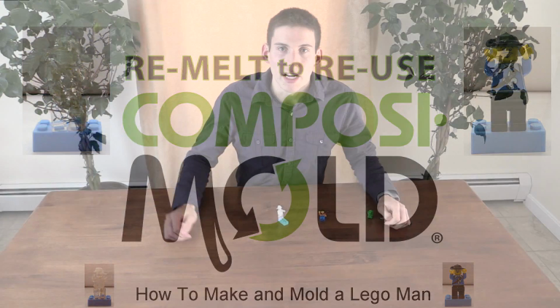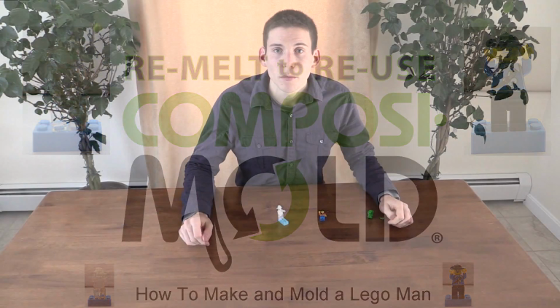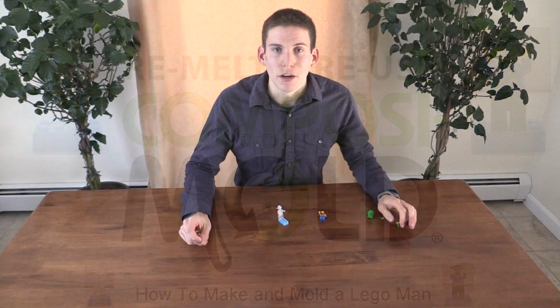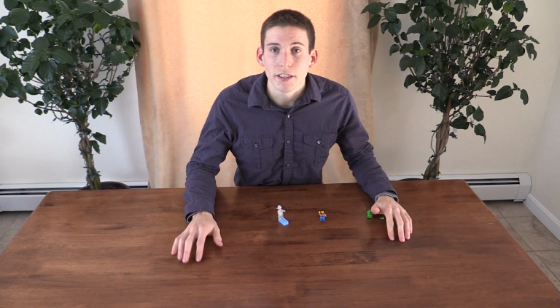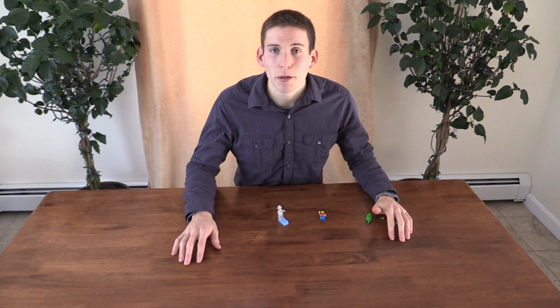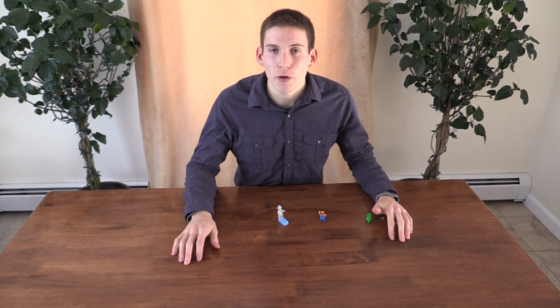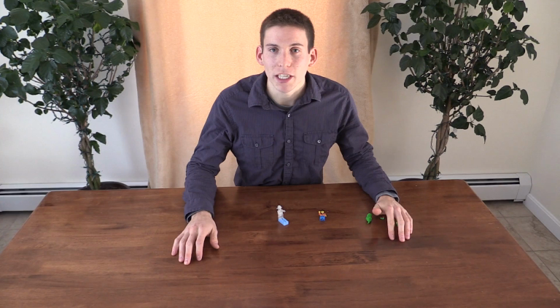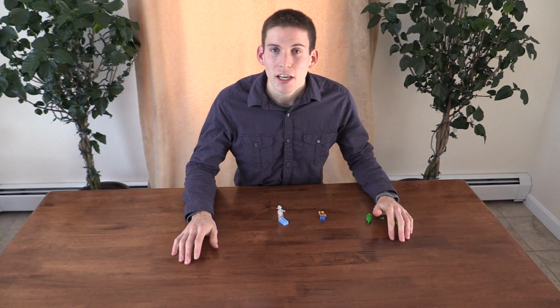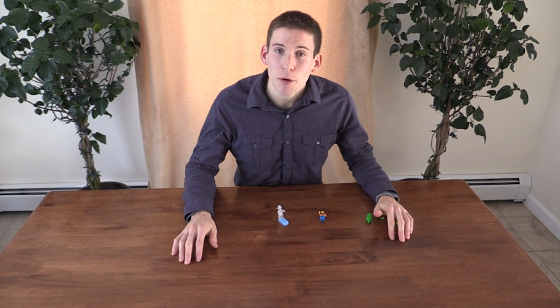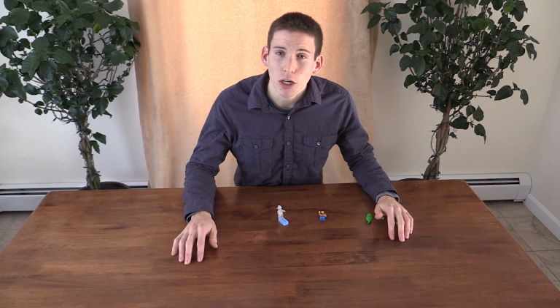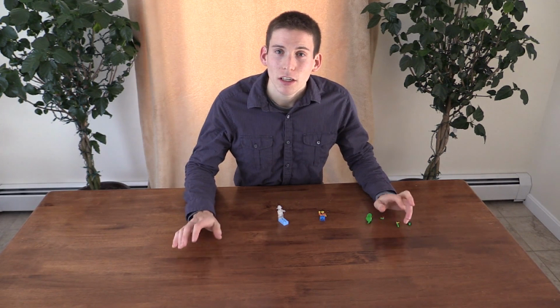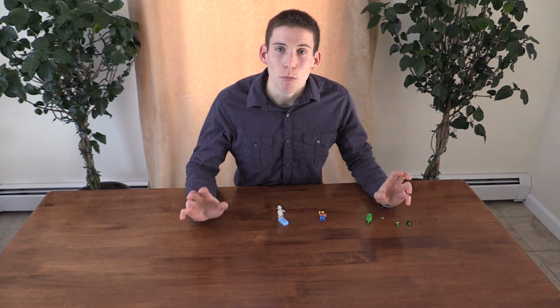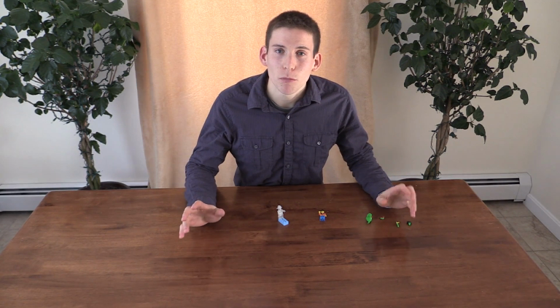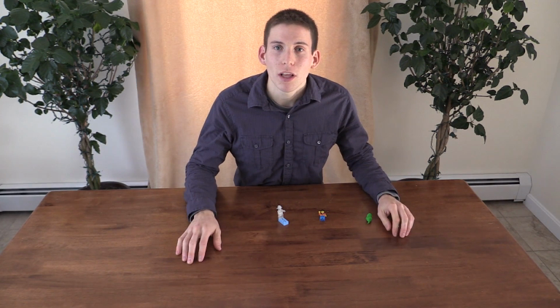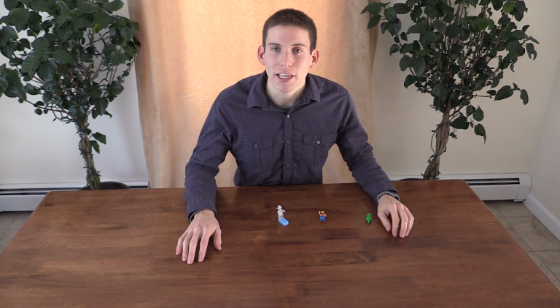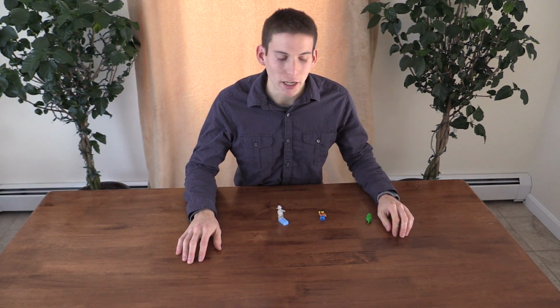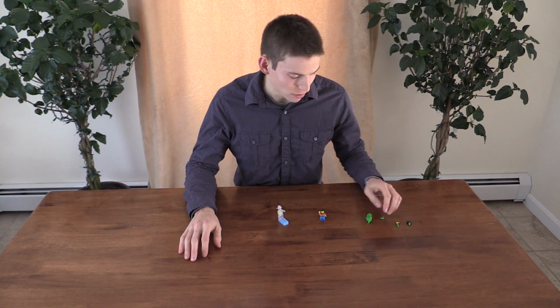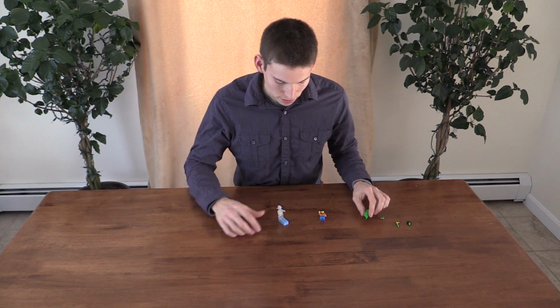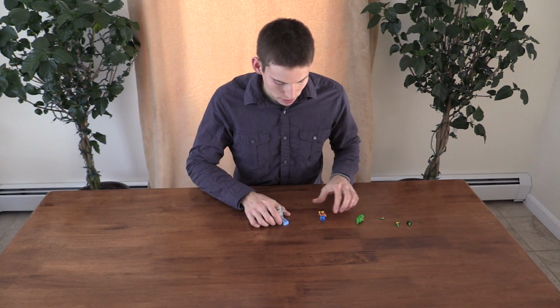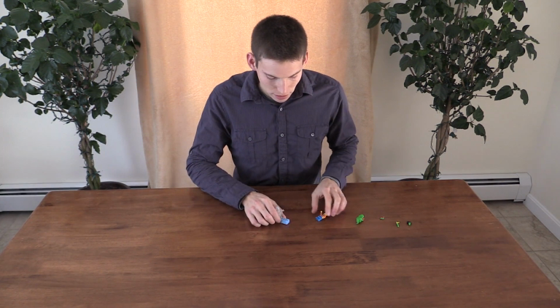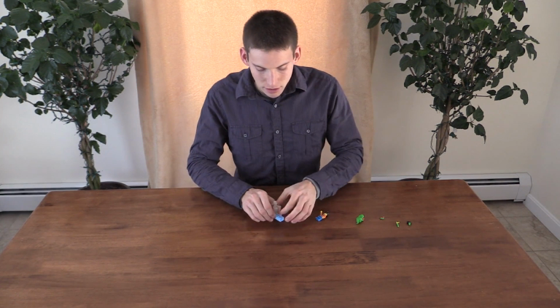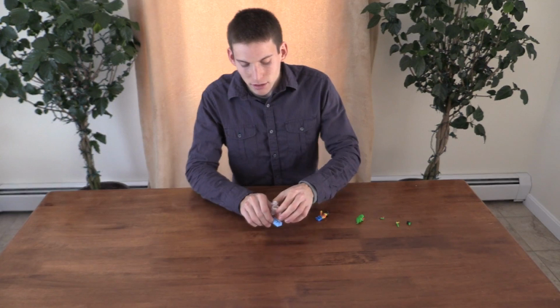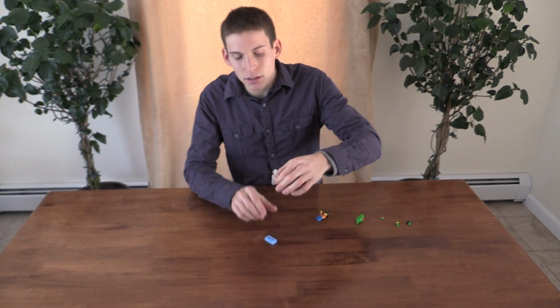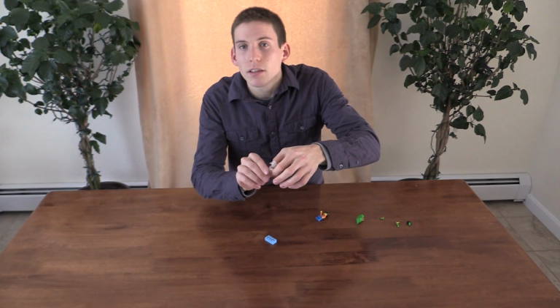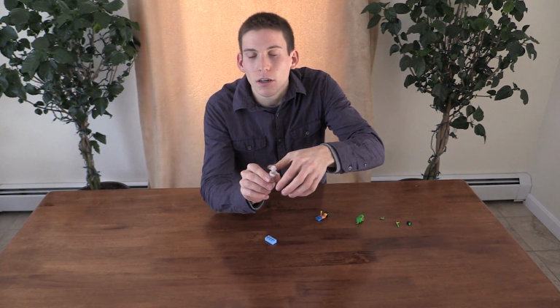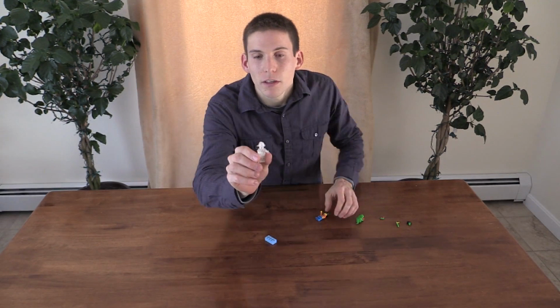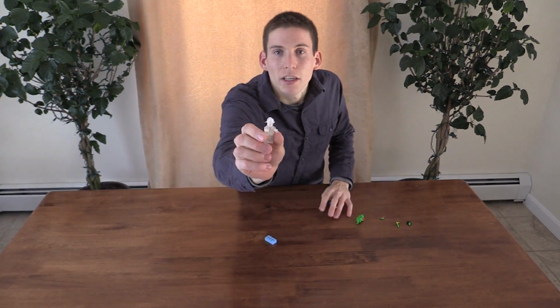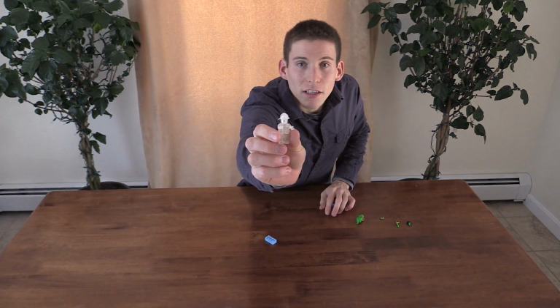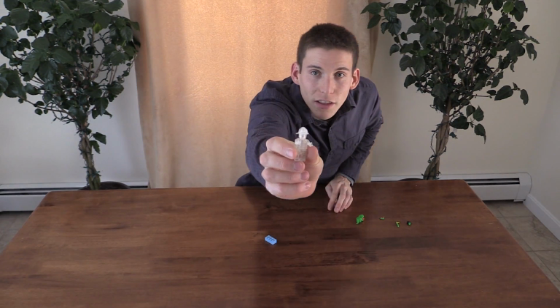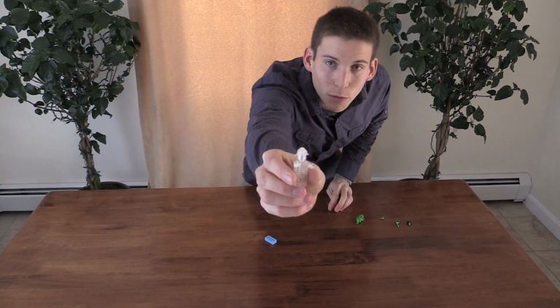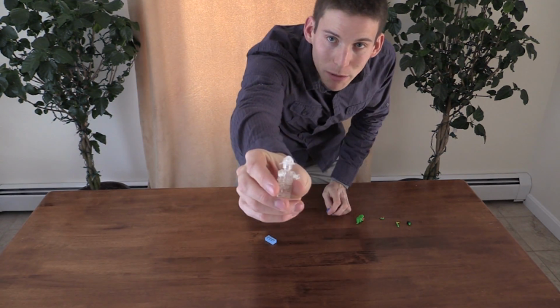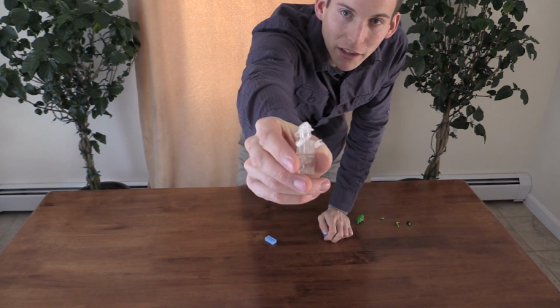Hi, I'm Sean, and today I'm going to show you how to make a 10-part movable Lego Man. So, that's what I'm going to be making.